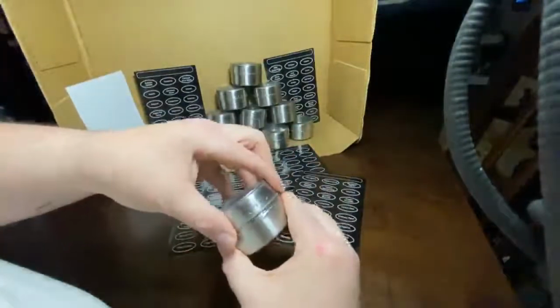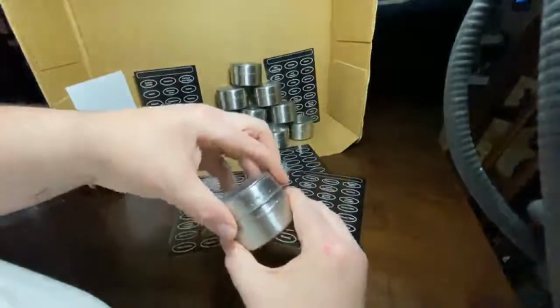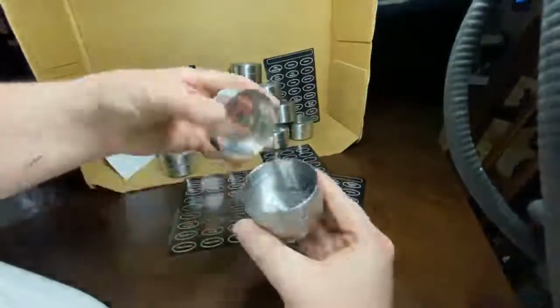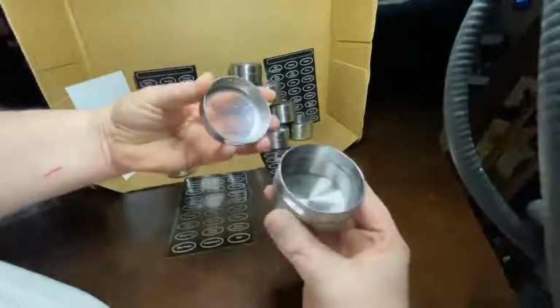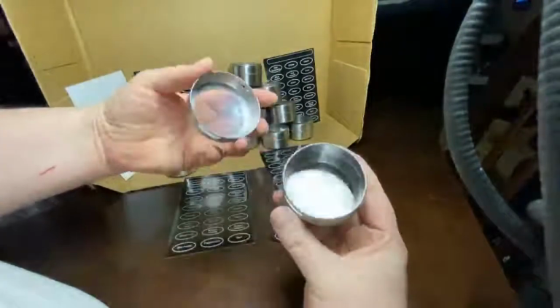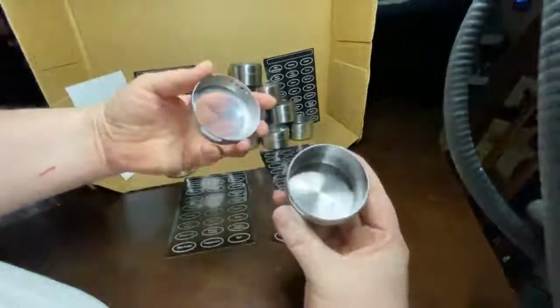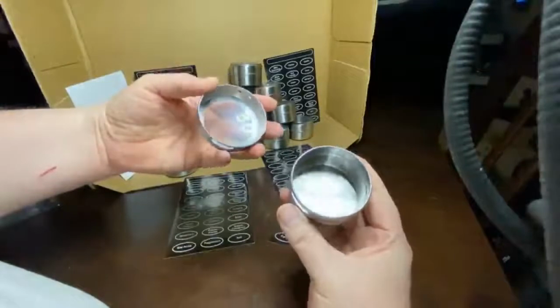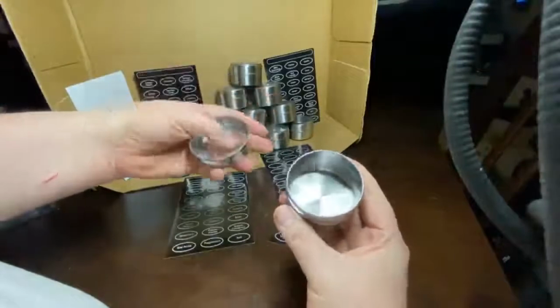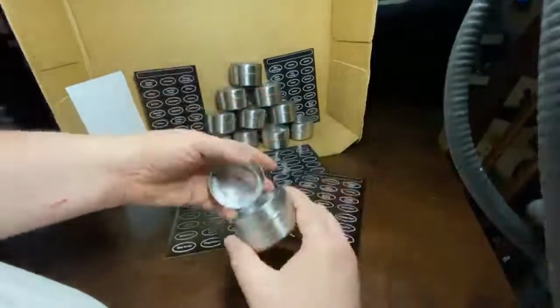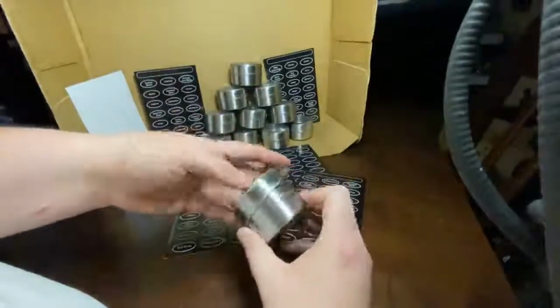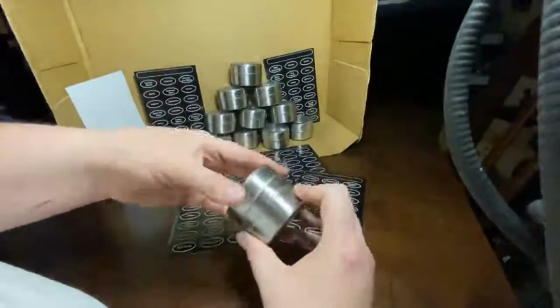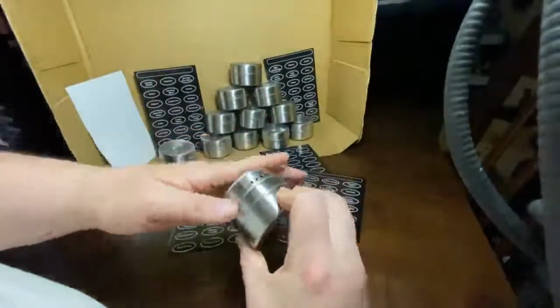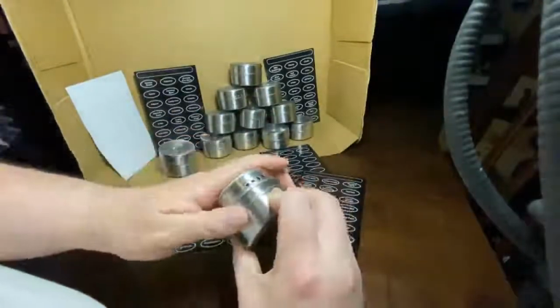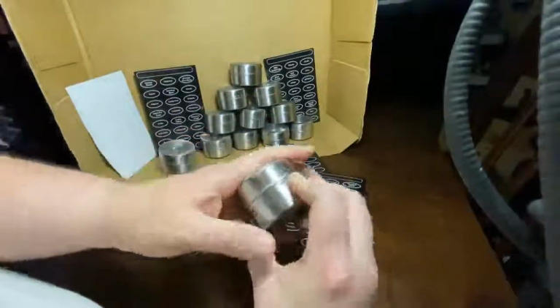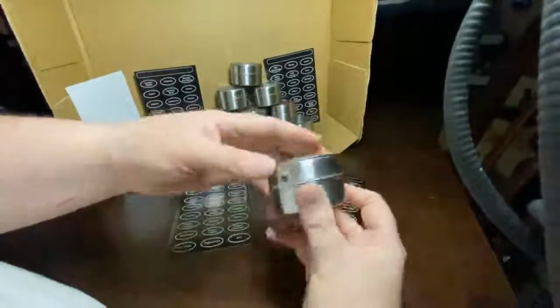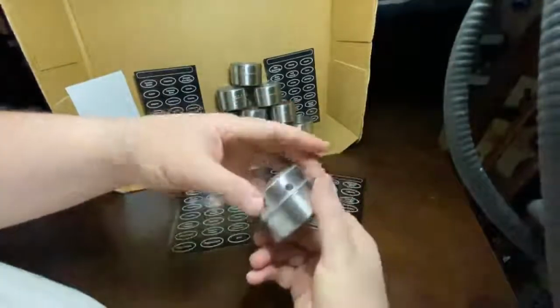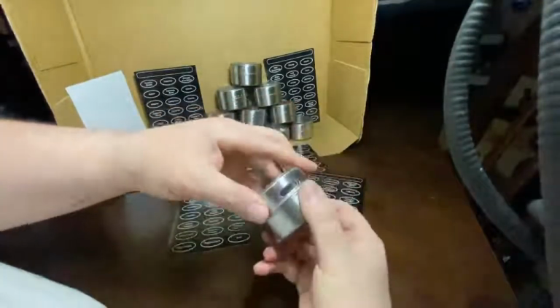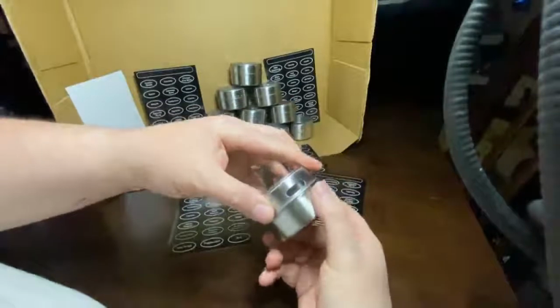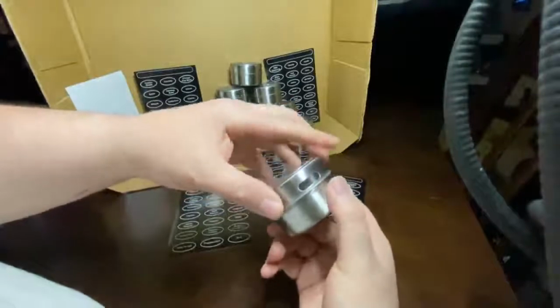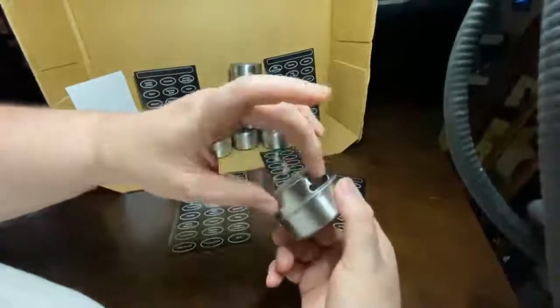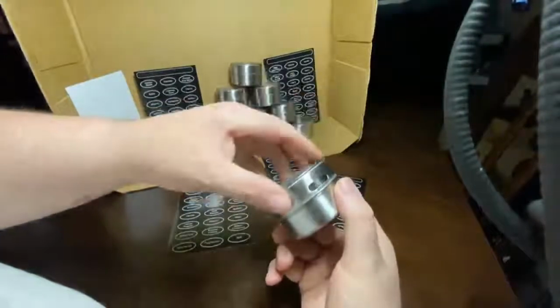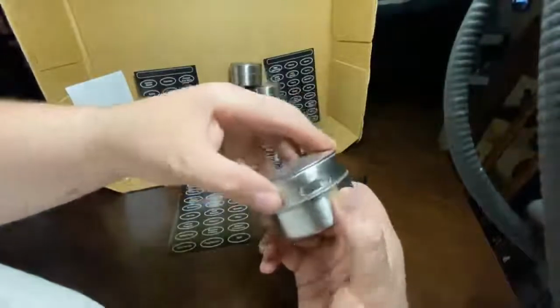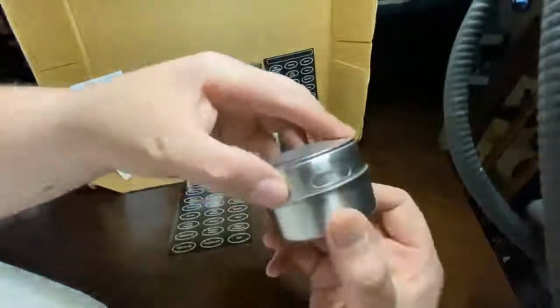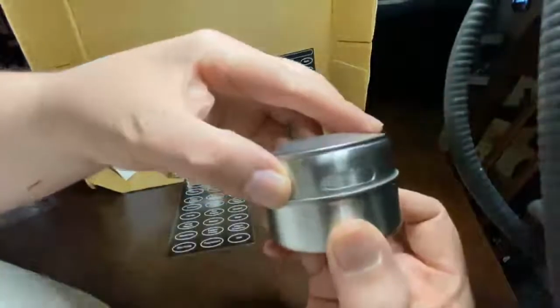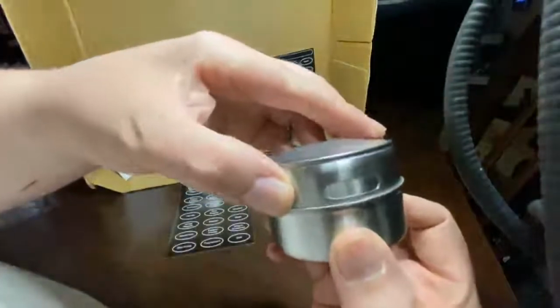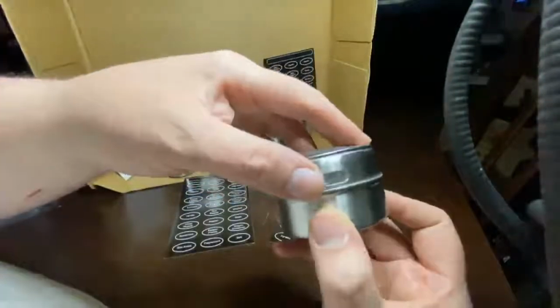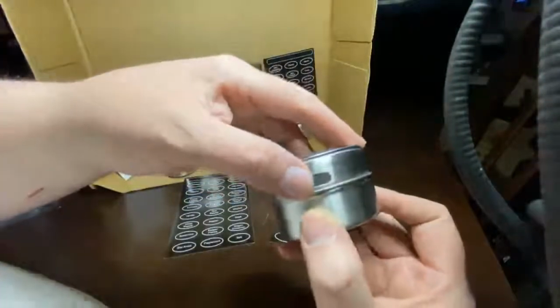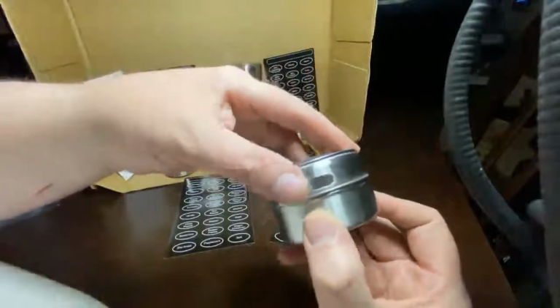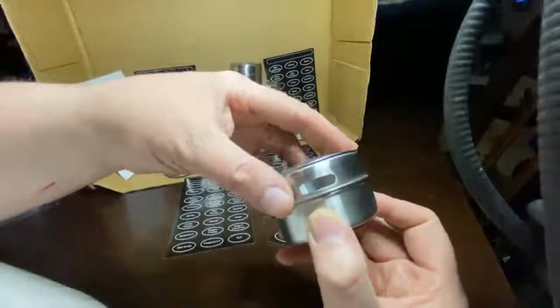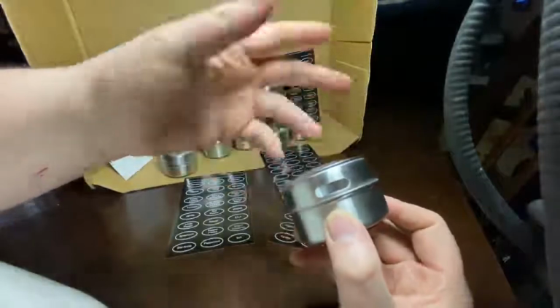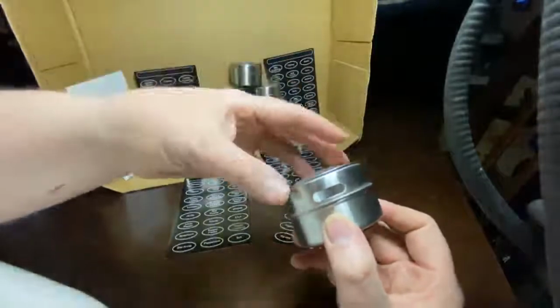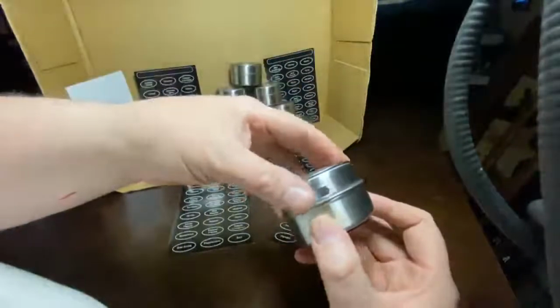They're easy to pull apart — you just pull them apart, fill them up, and close them back up. You've got a large mouth hole for when you're filling up a teaspoon.